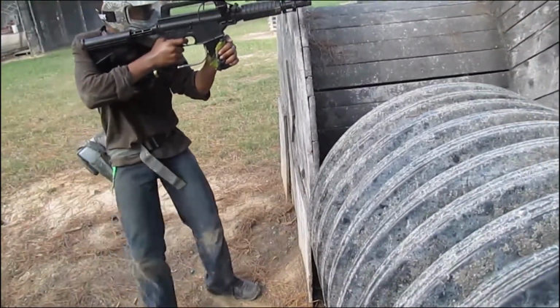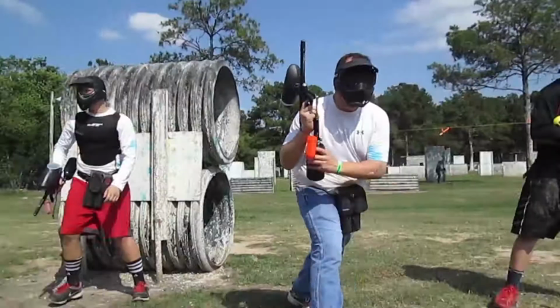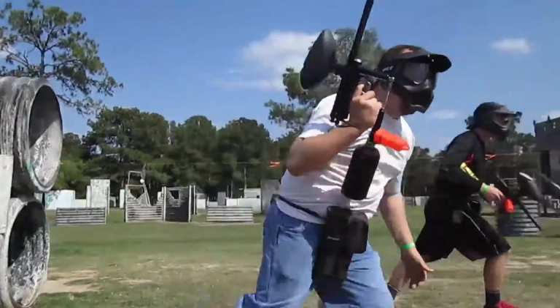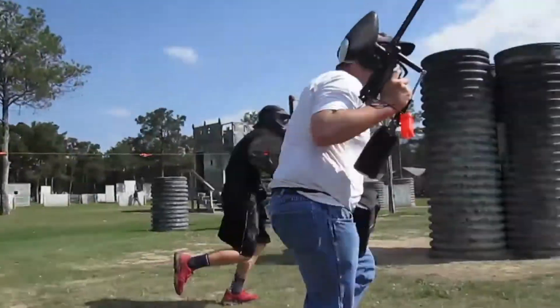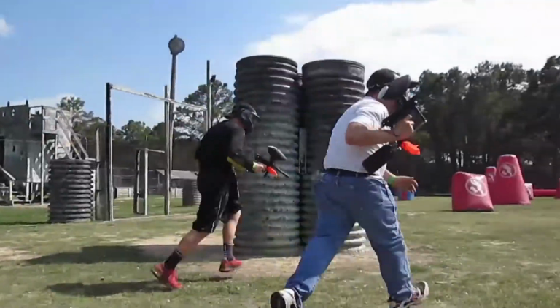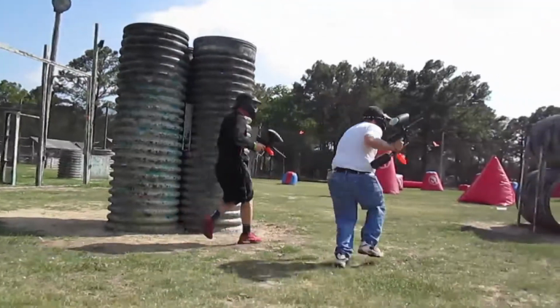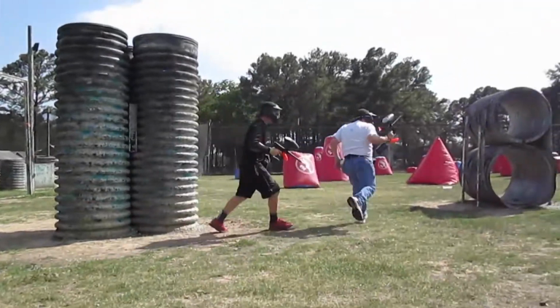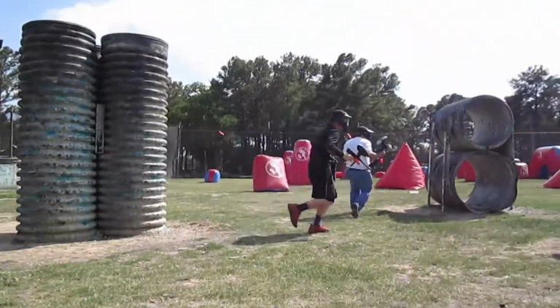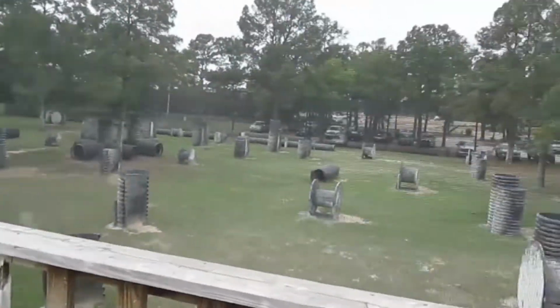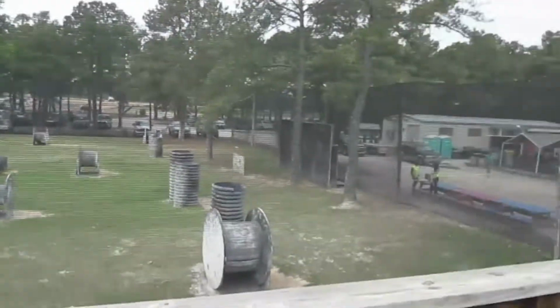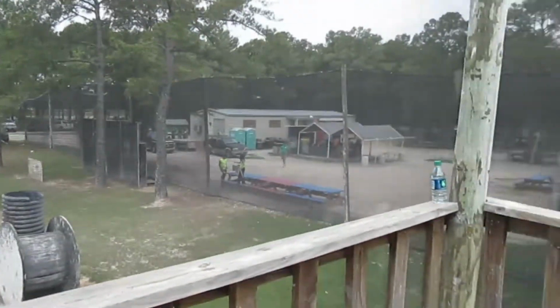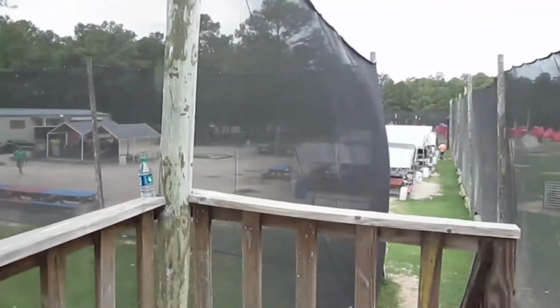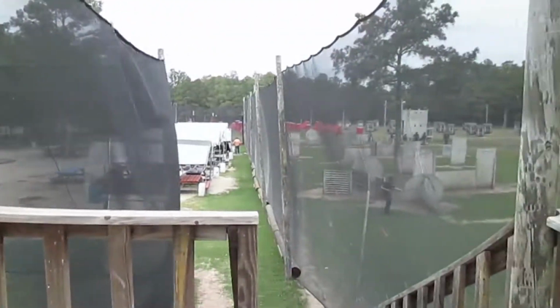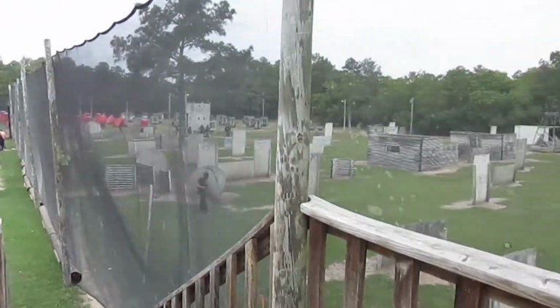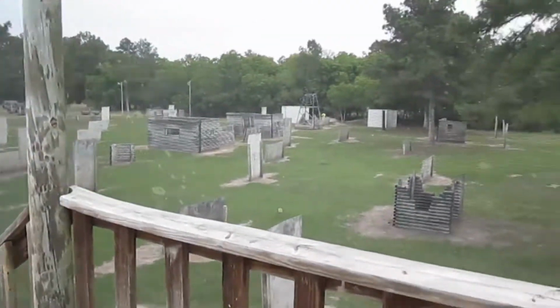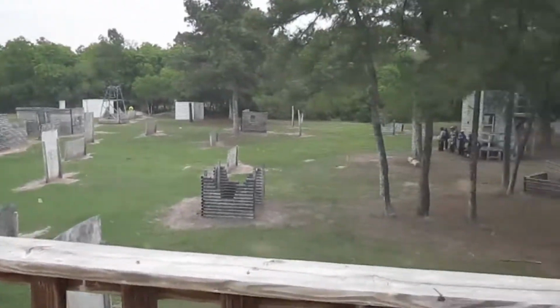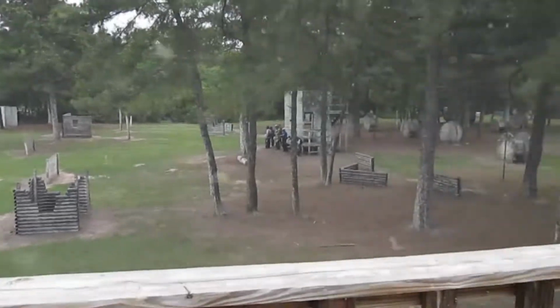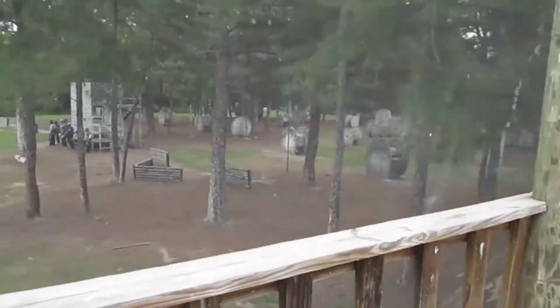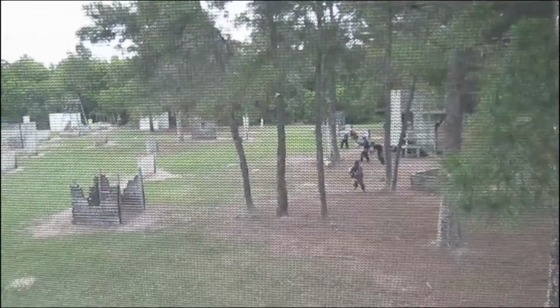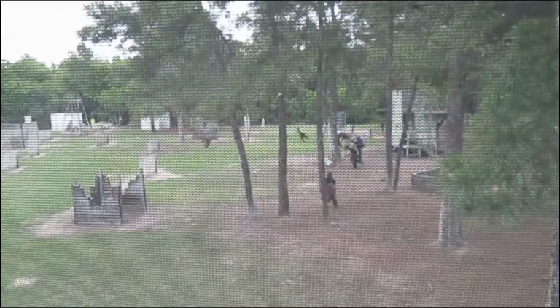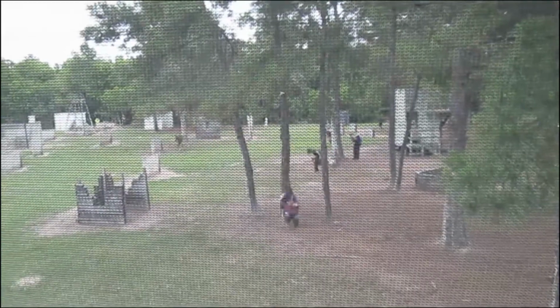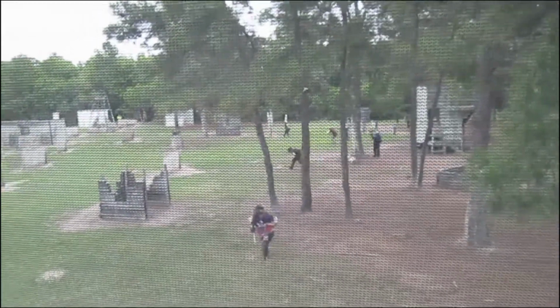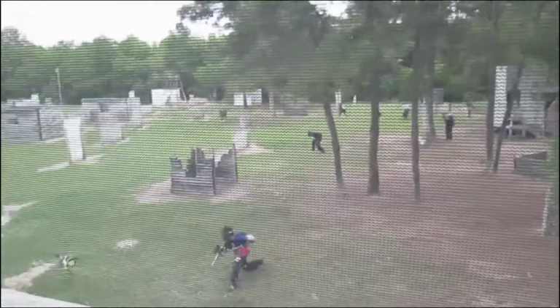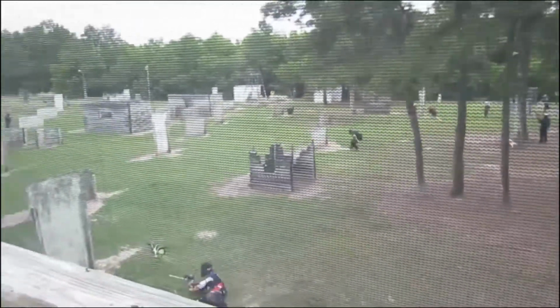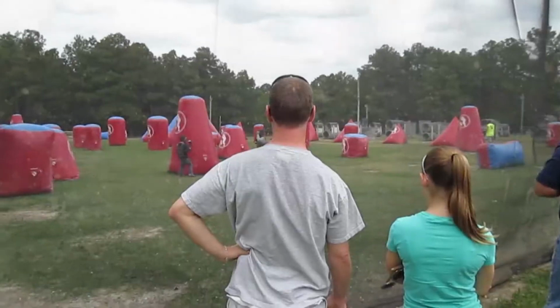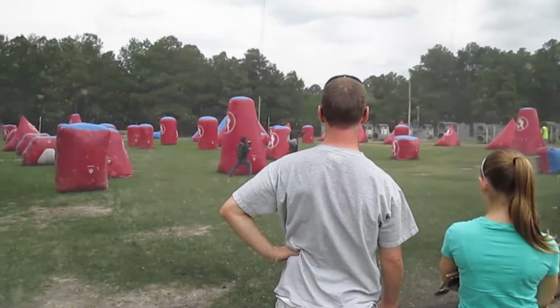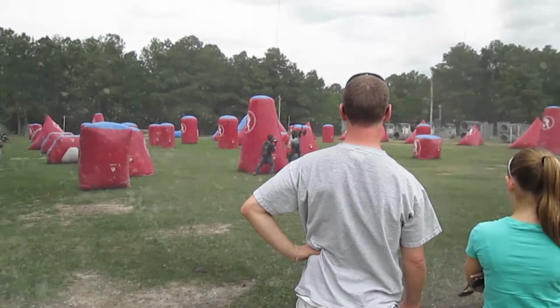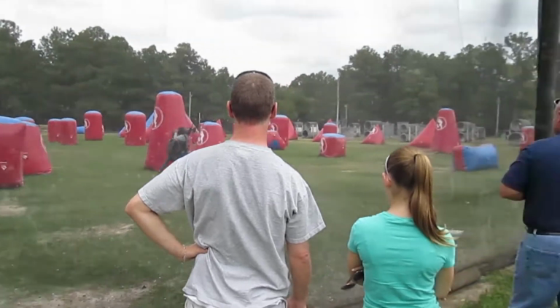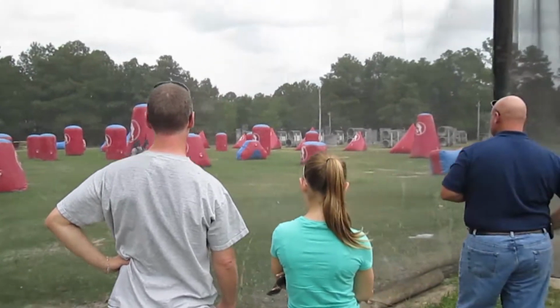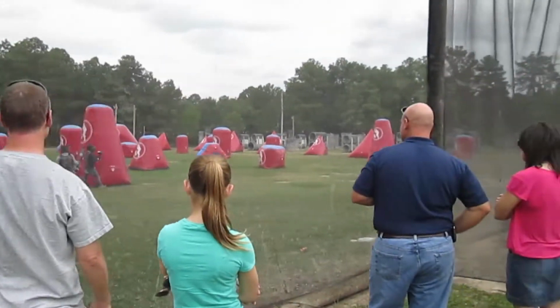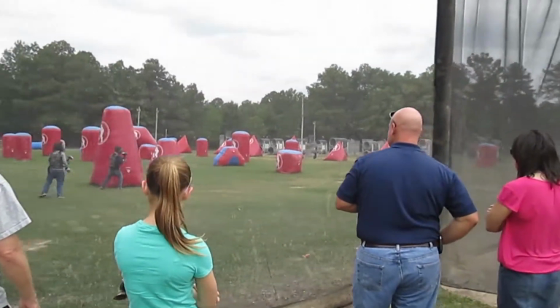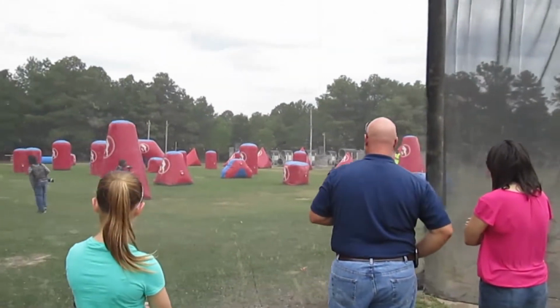Most of our fields are visible from netted areas and include a raised deck that allows a 360-degree viewing over several fields. There are also wooded areas towards the back of the field that spectators will not be able to see during those games, but there's plenty of action to see up front.